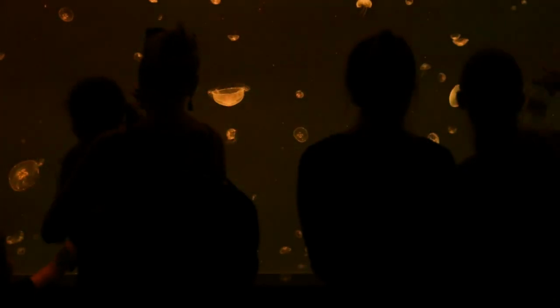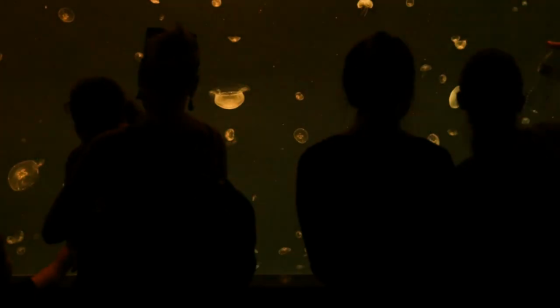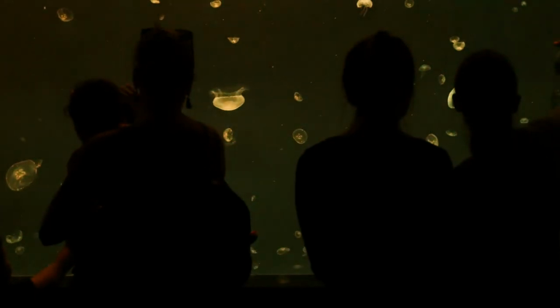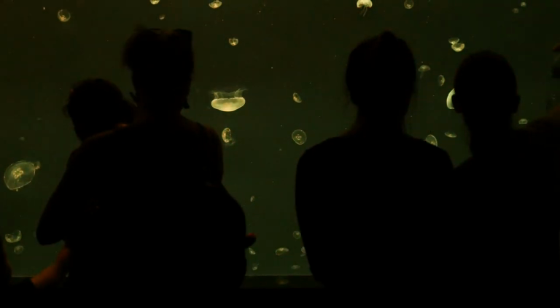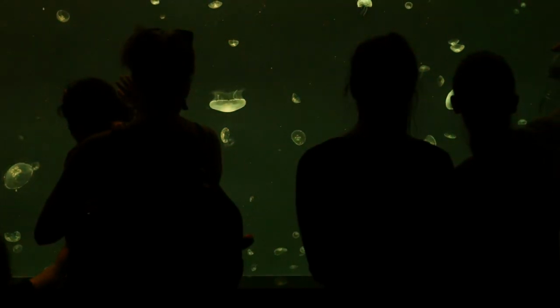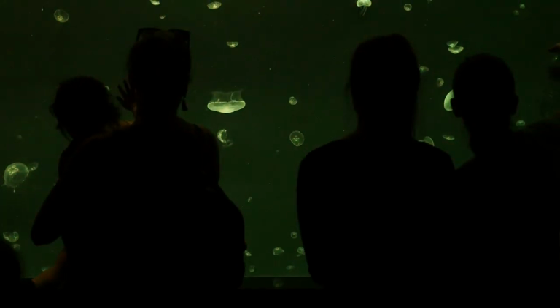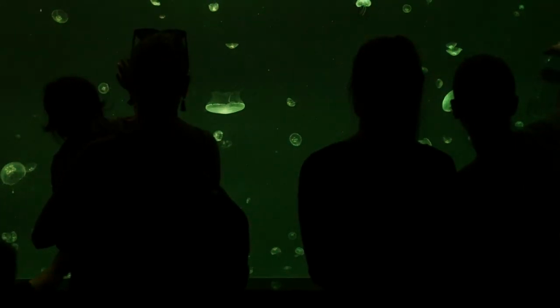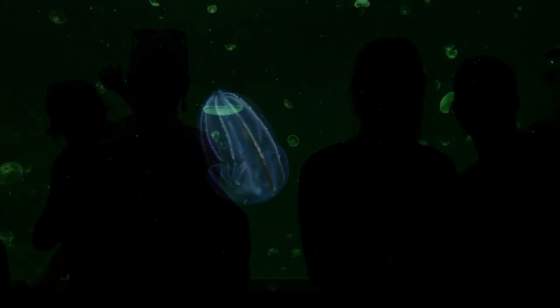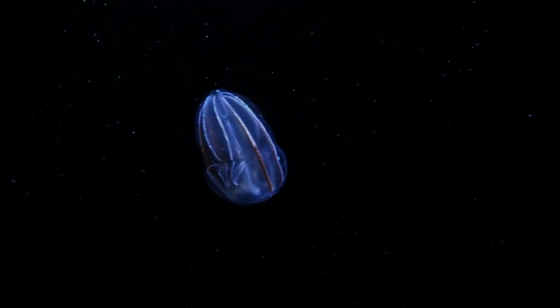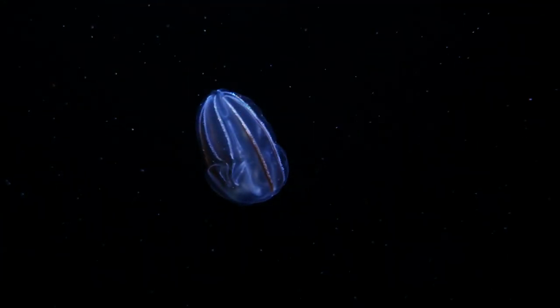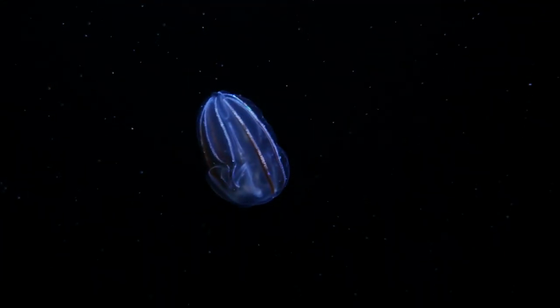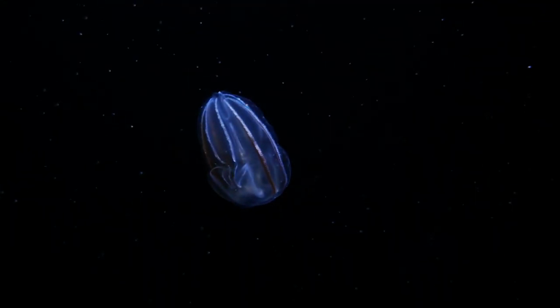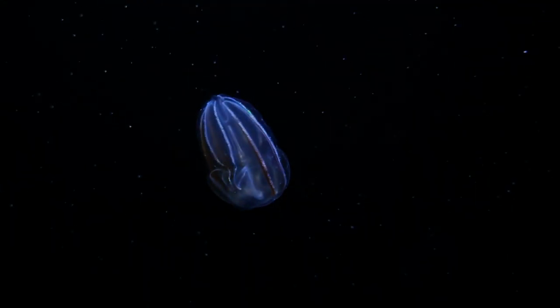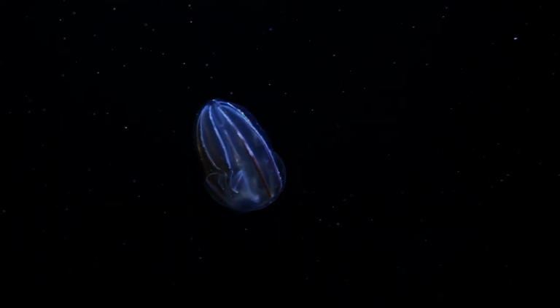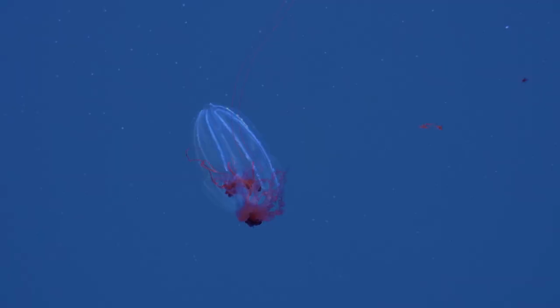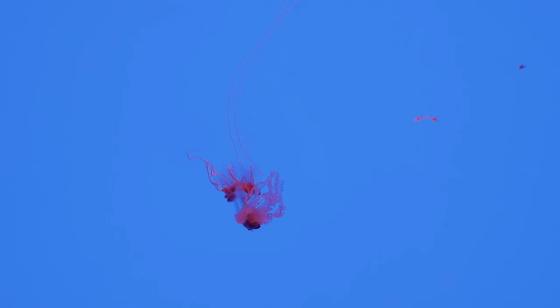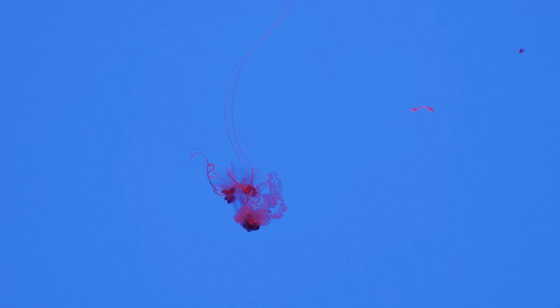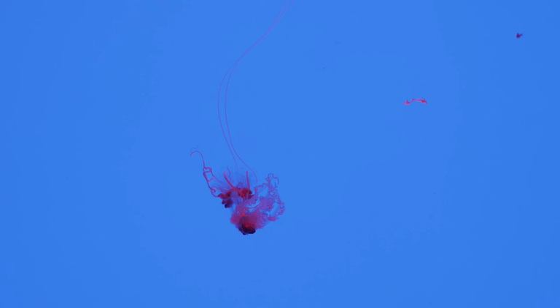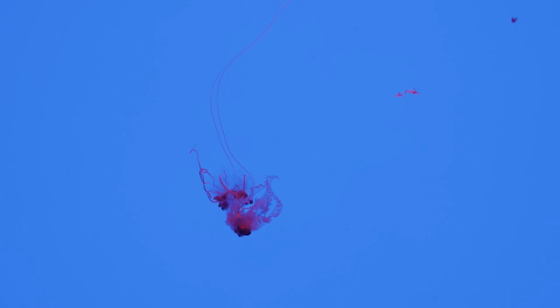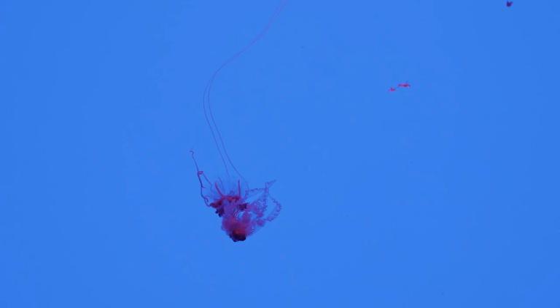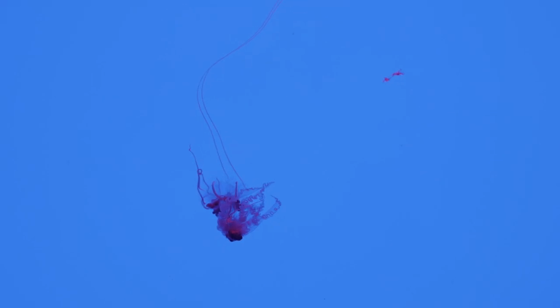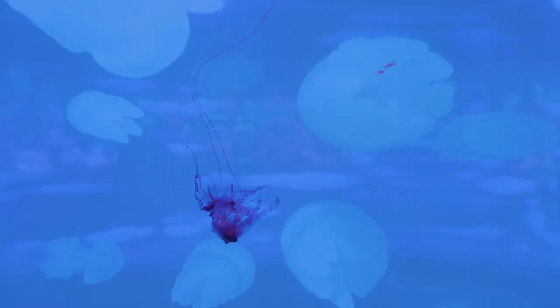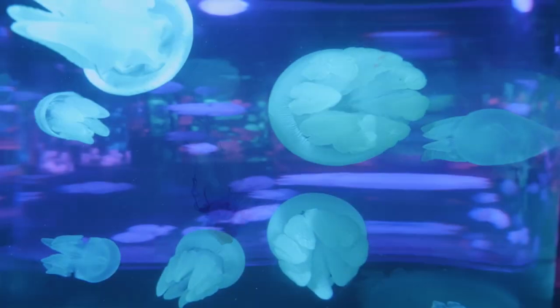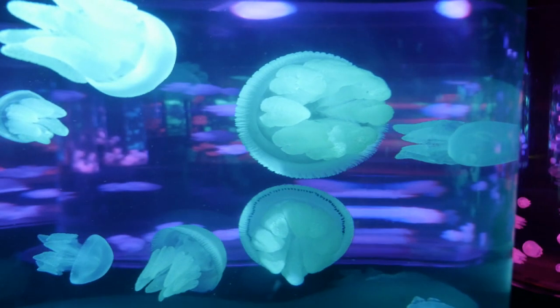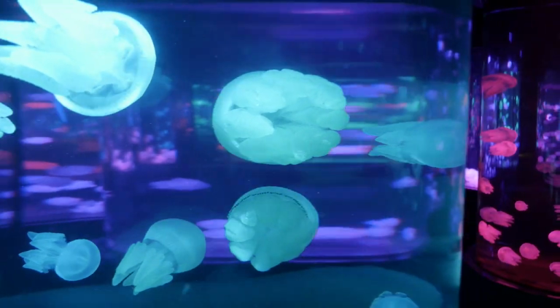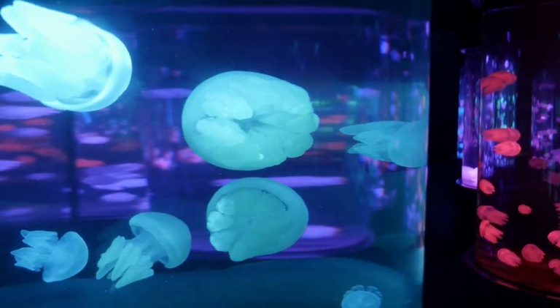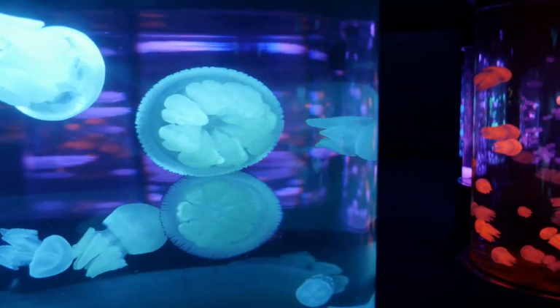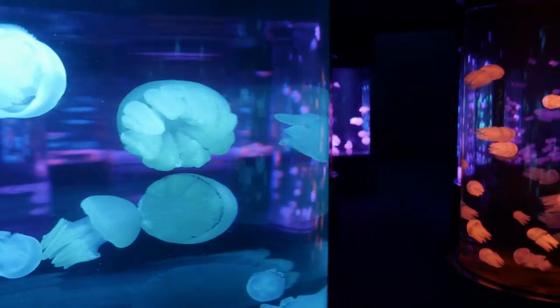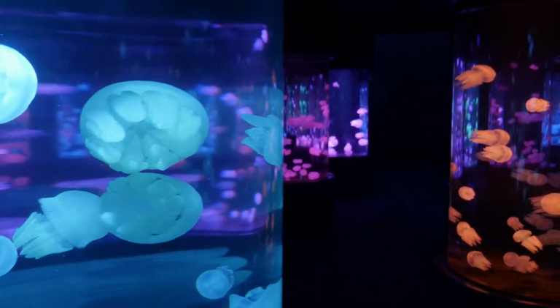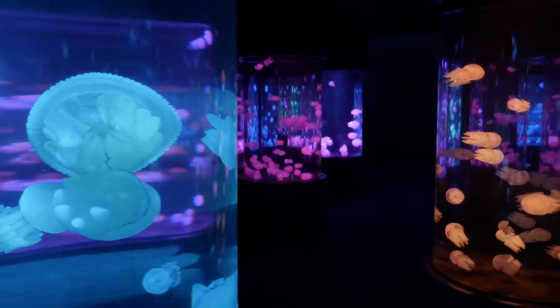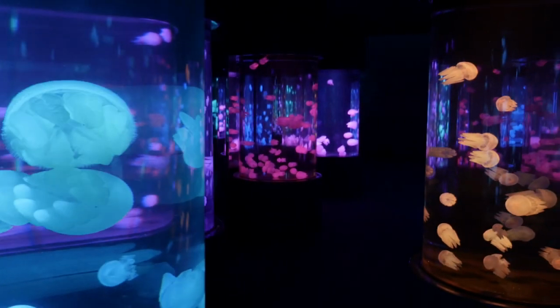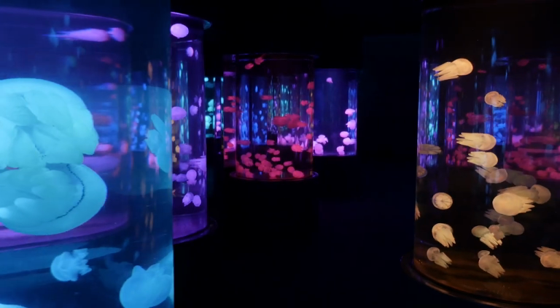Even though we've been working here for quite a while now, as the exhibit has been constructed we still find ourselves just staring at the tanks, completely mesmerised by the jellies. It's really spectacular.